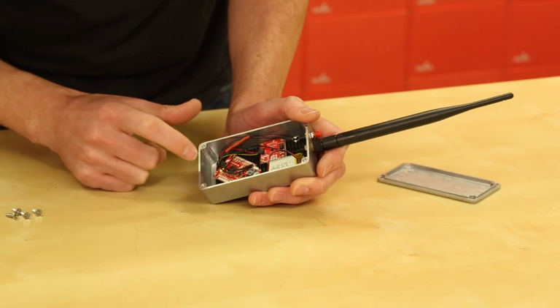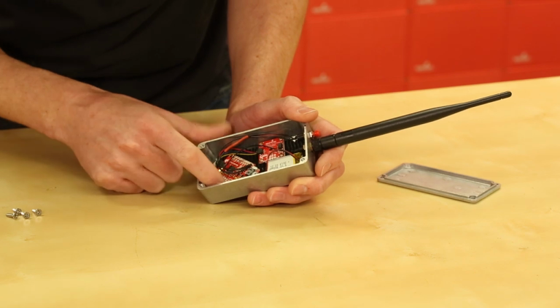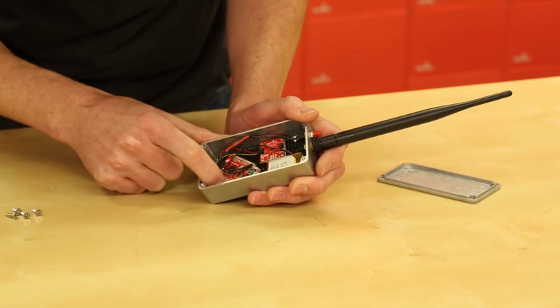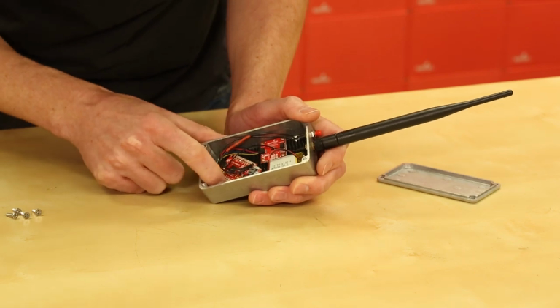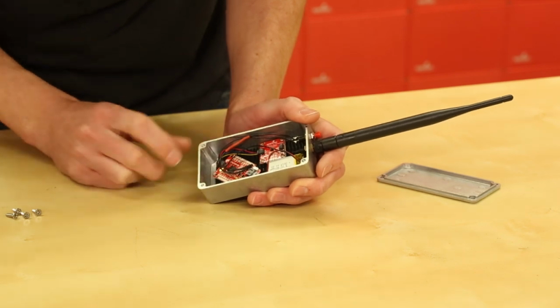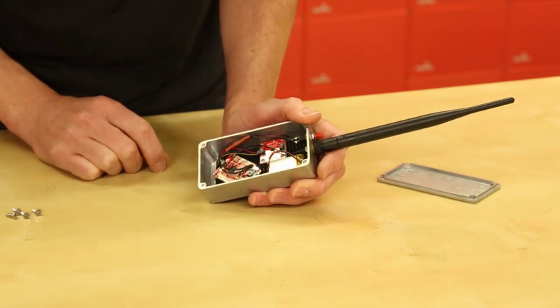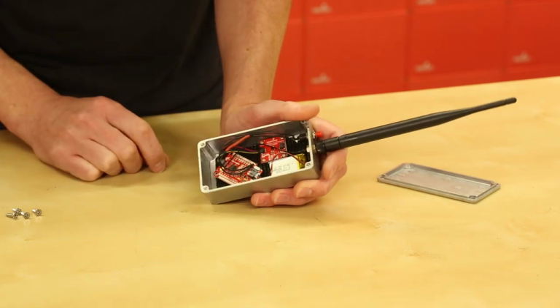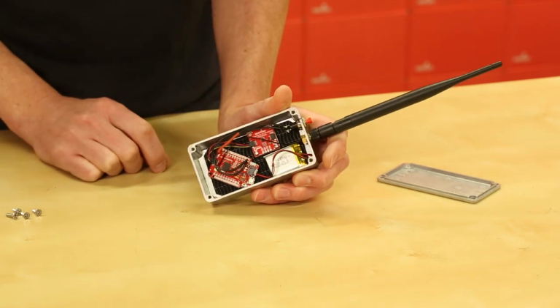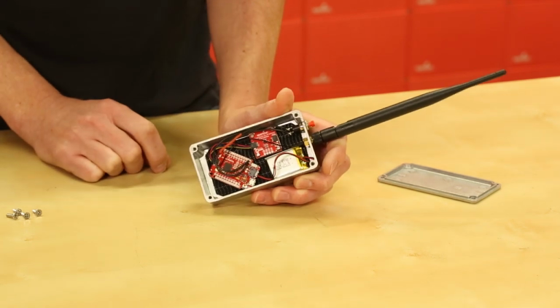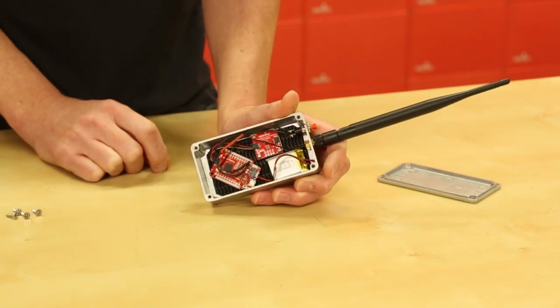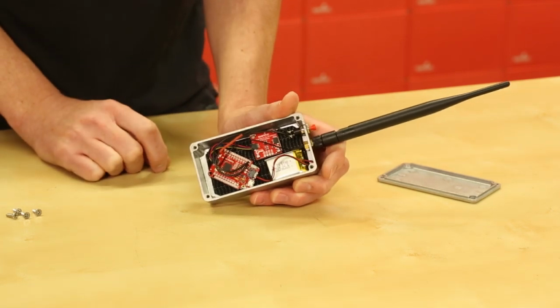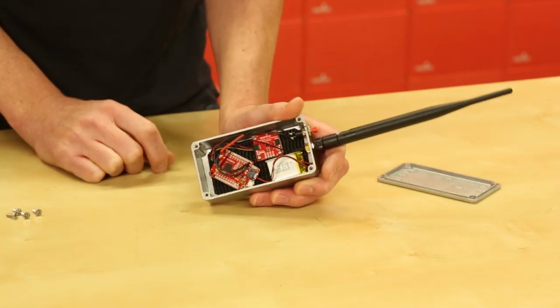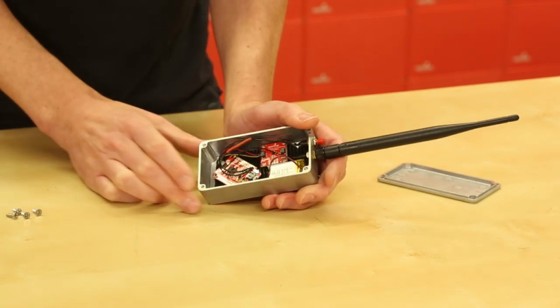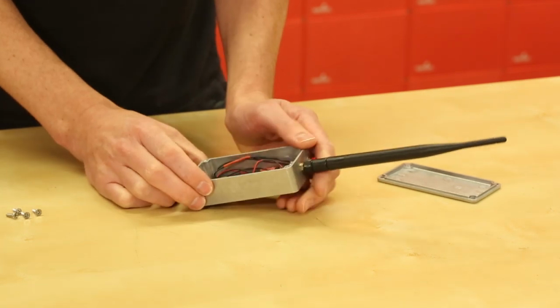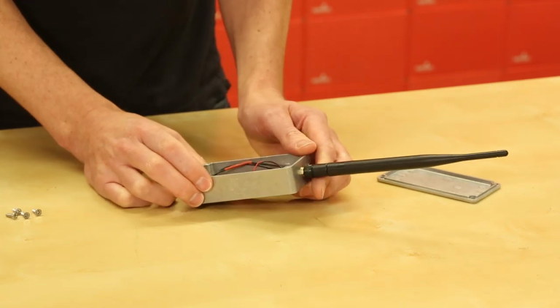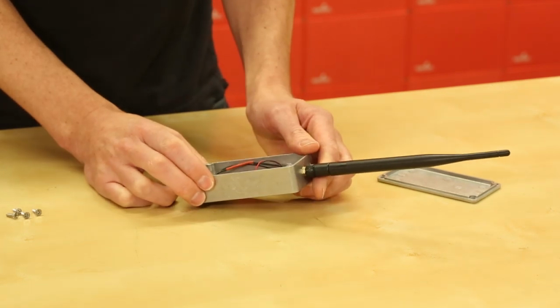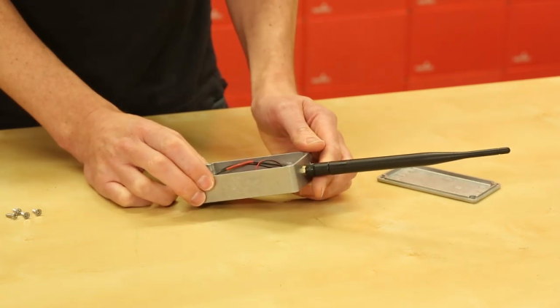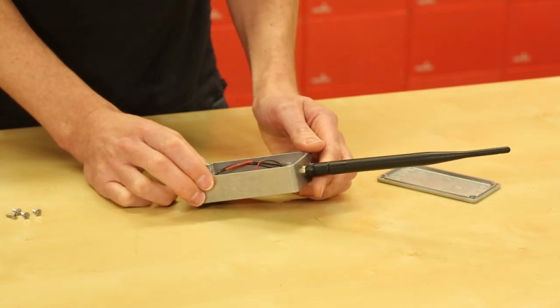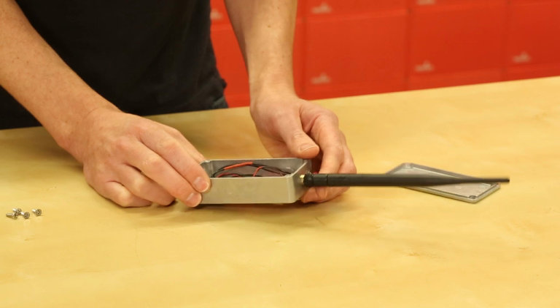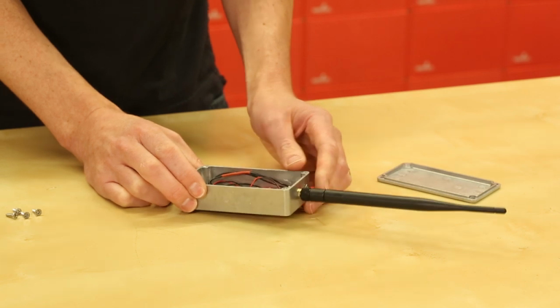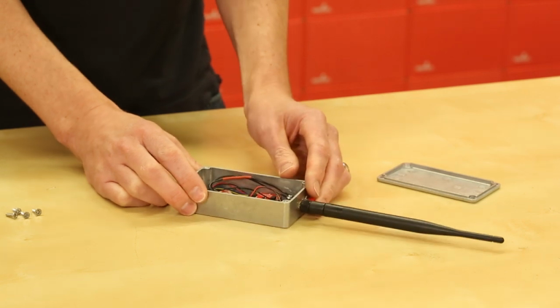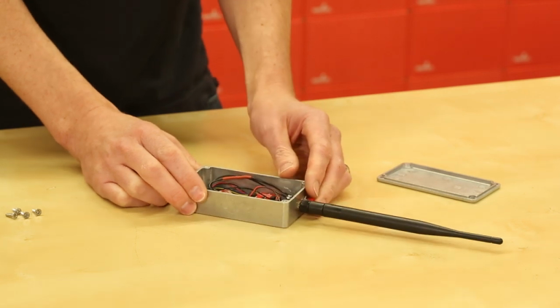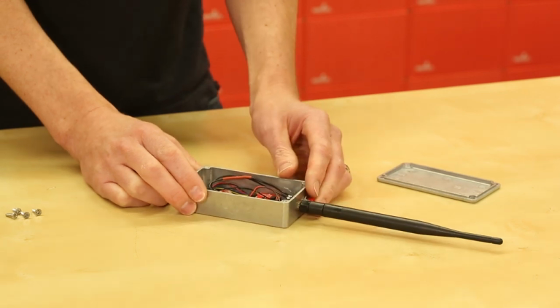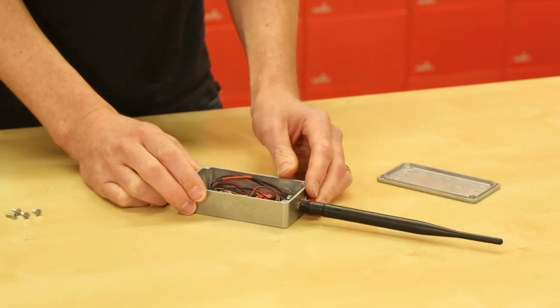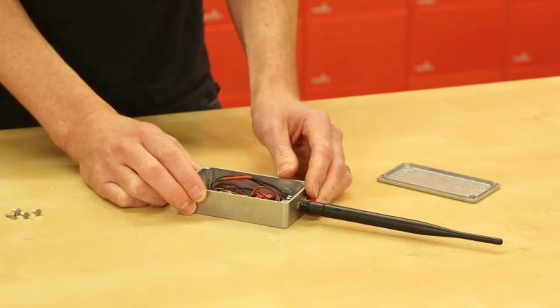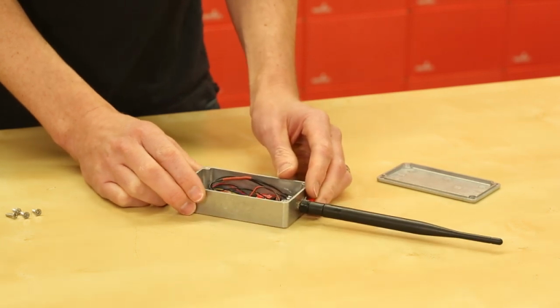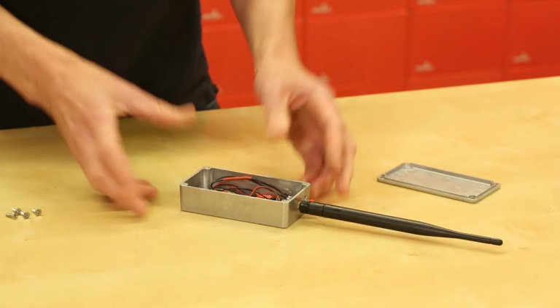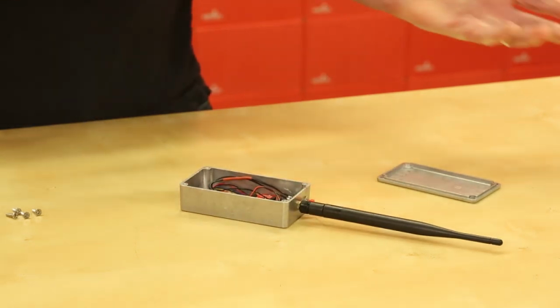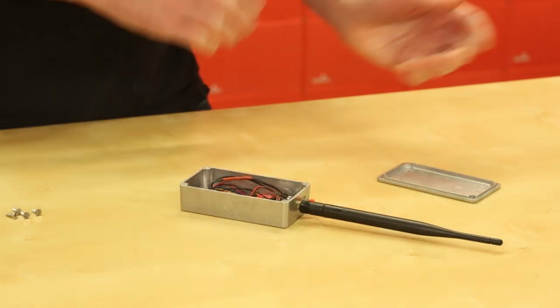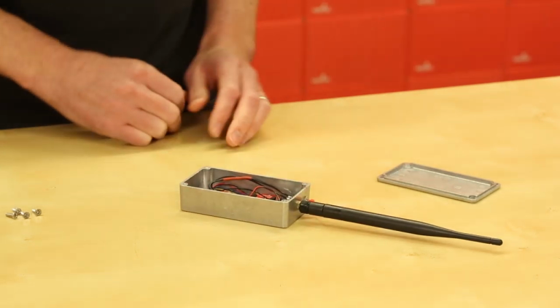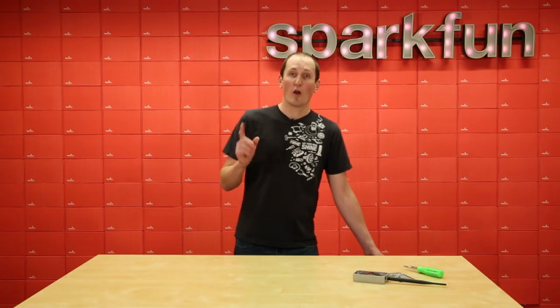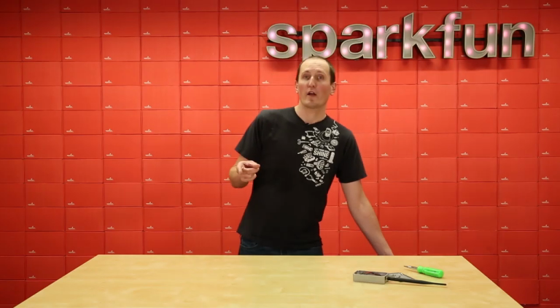I just have some double-sided Velcro in there to hold it all together. That's pretty much the controller. Let's take a look at the receiving end.